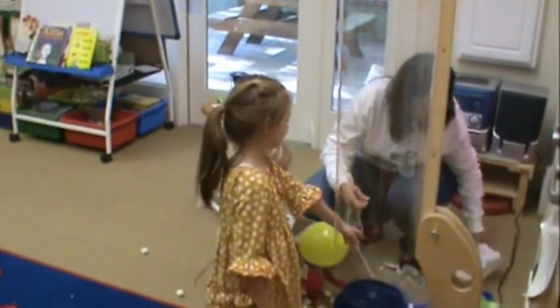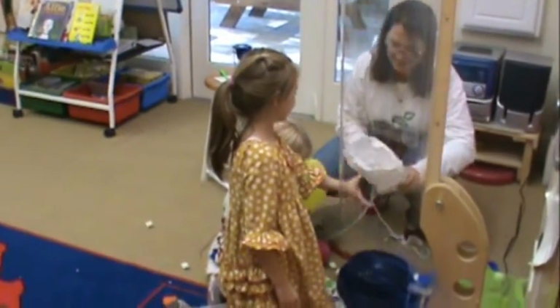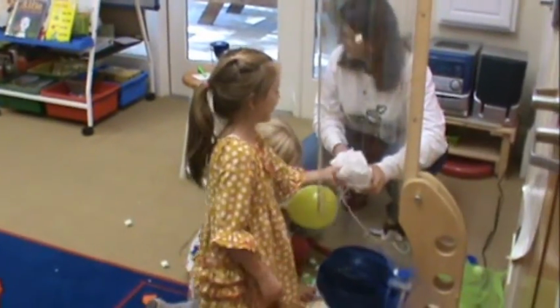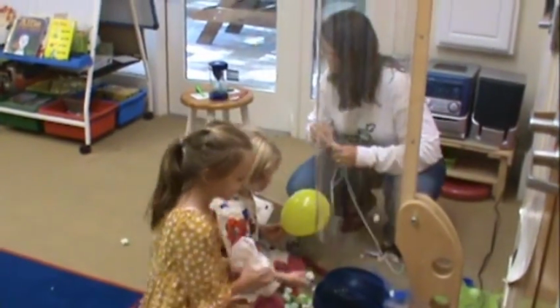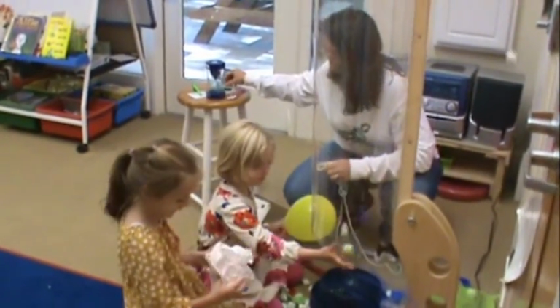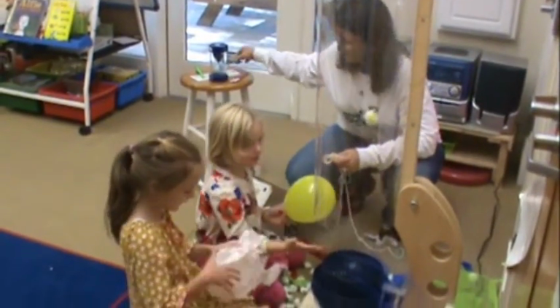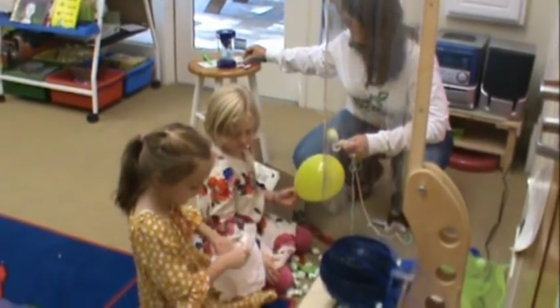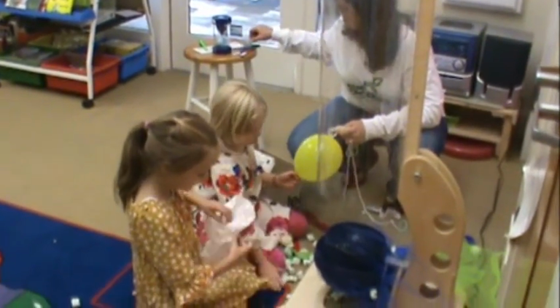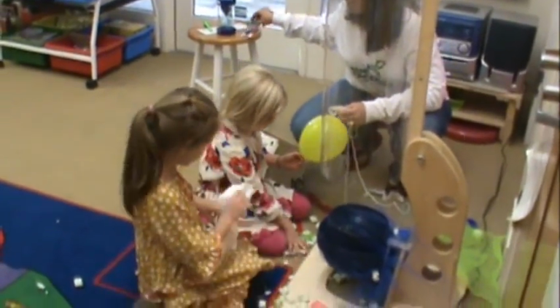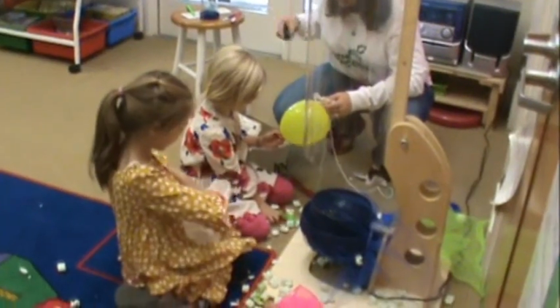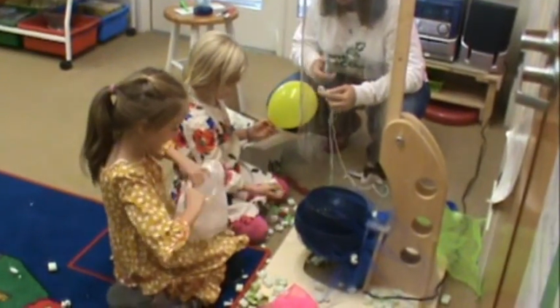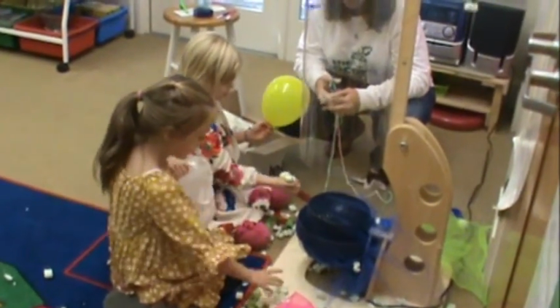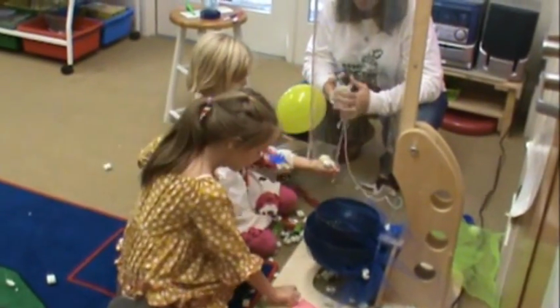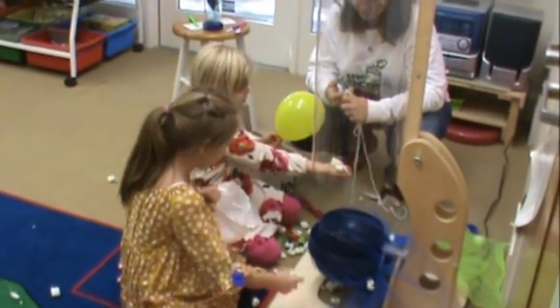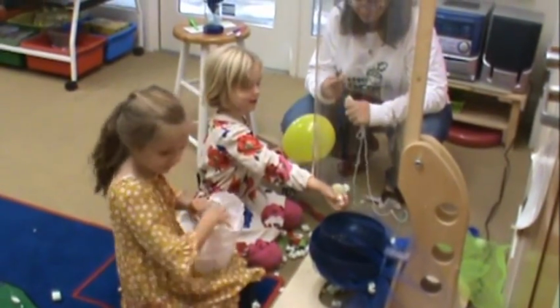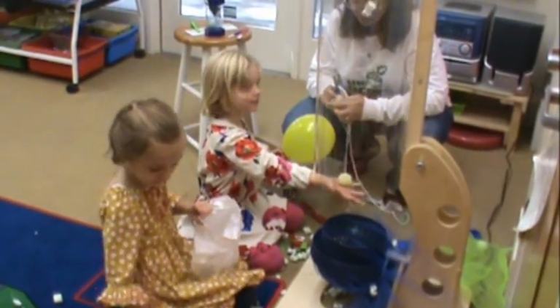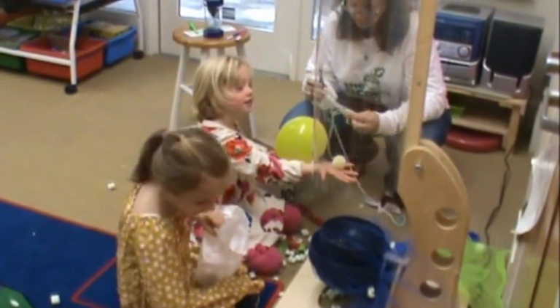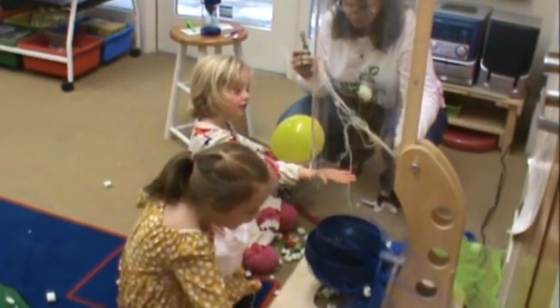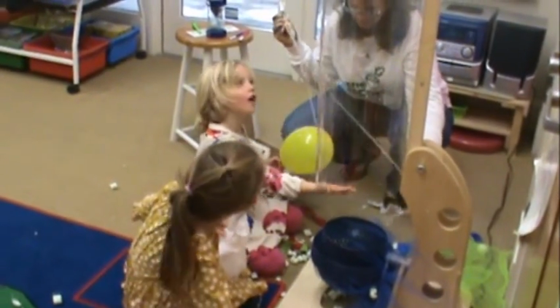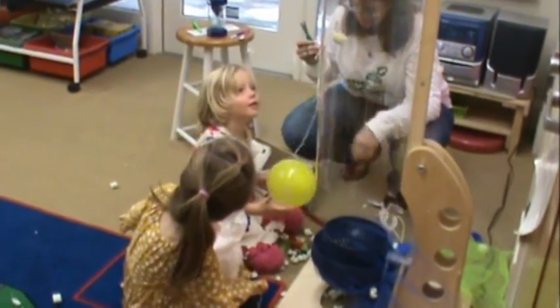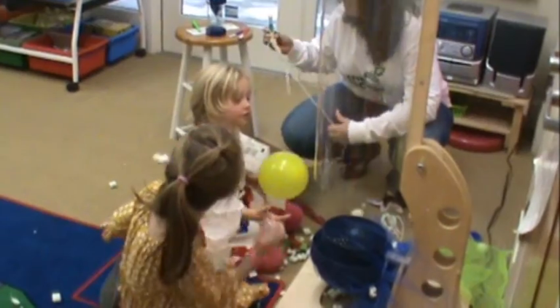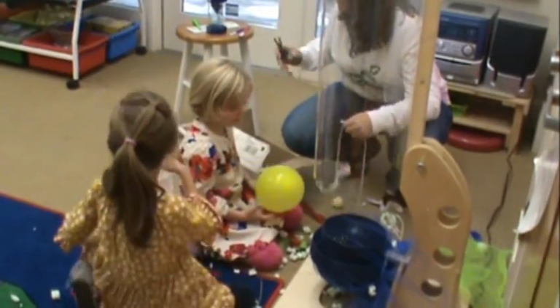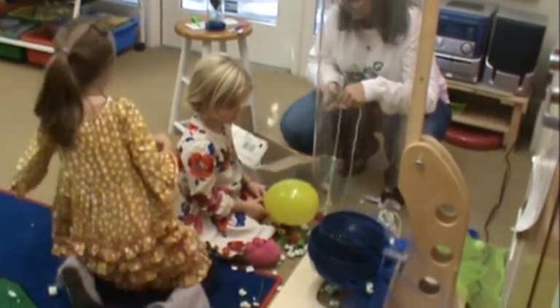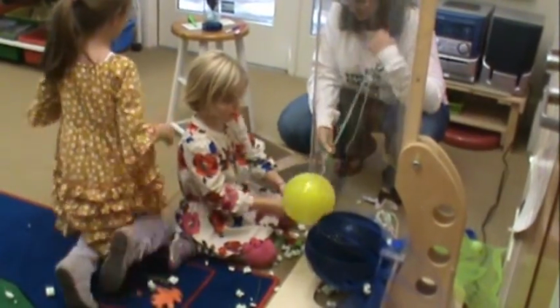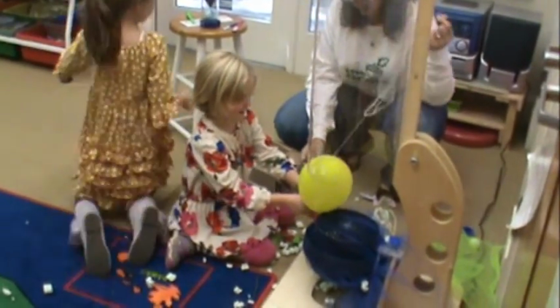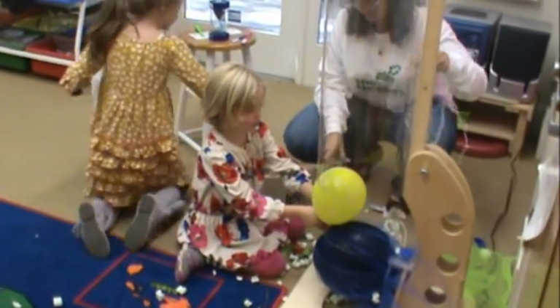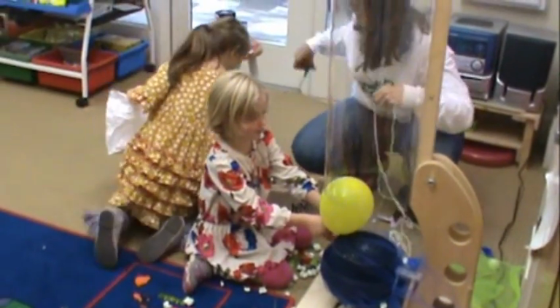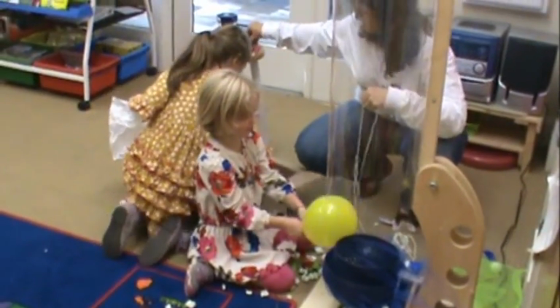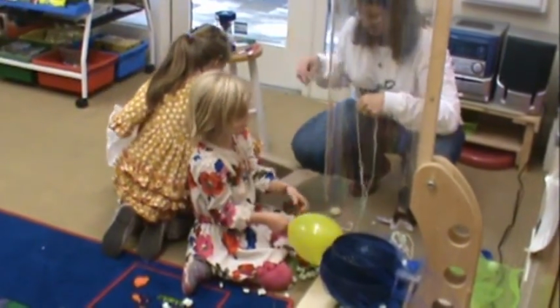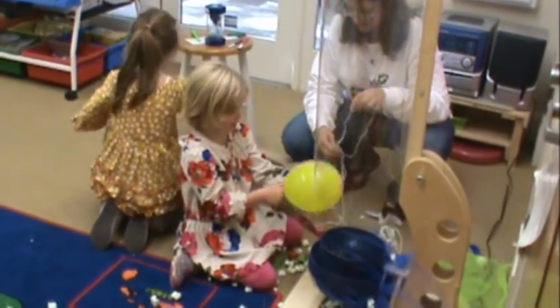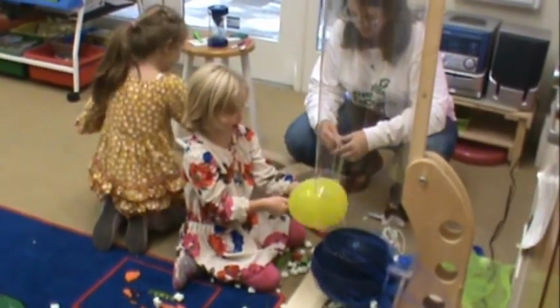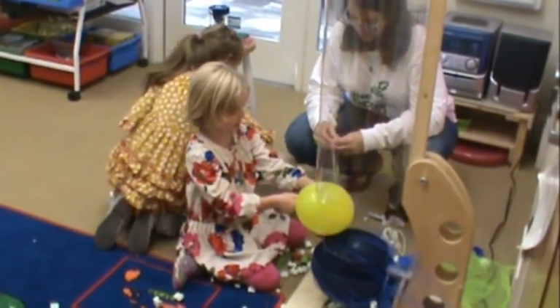They landed on my head. Do you want to have those cups? Yeah. I want to put them in my hand.